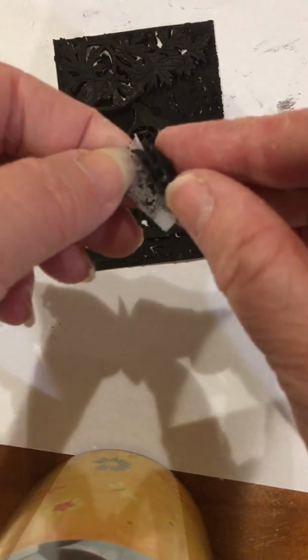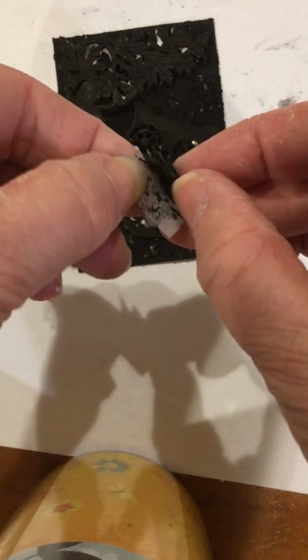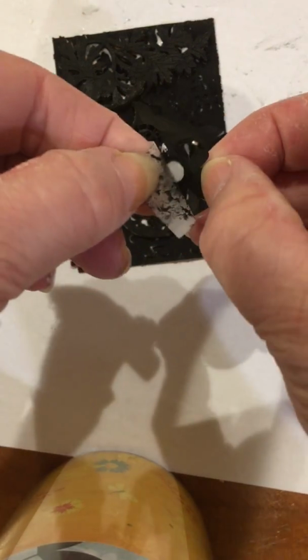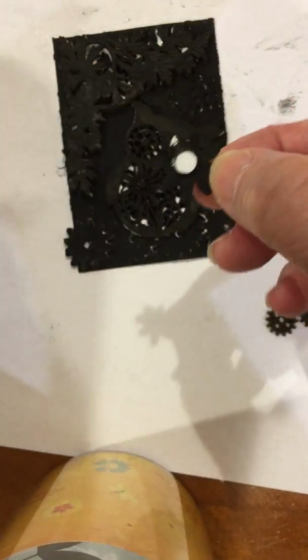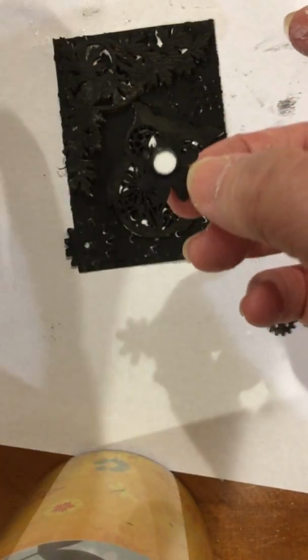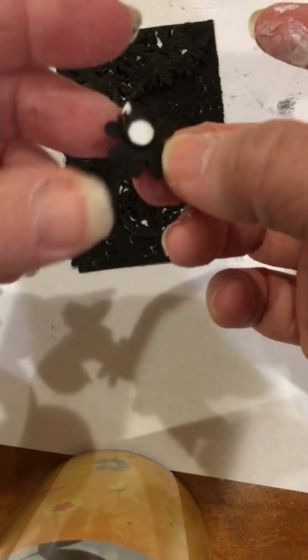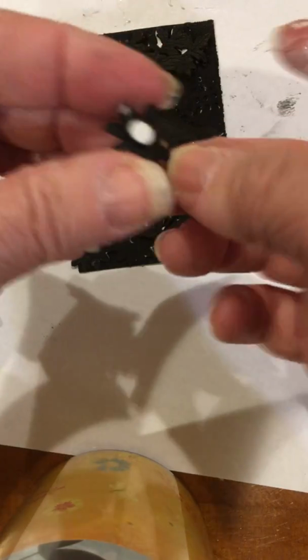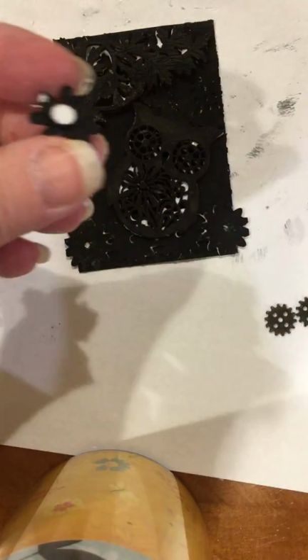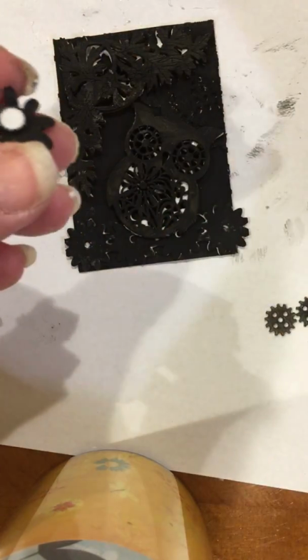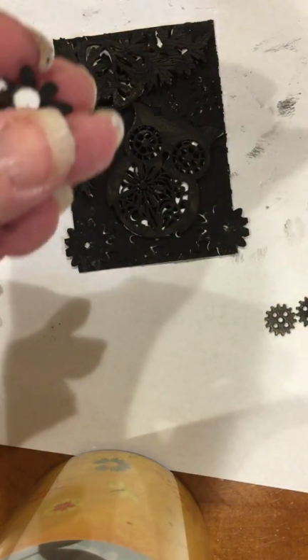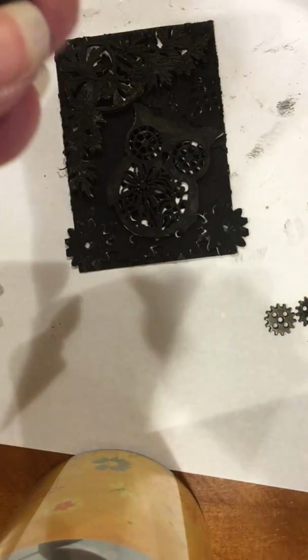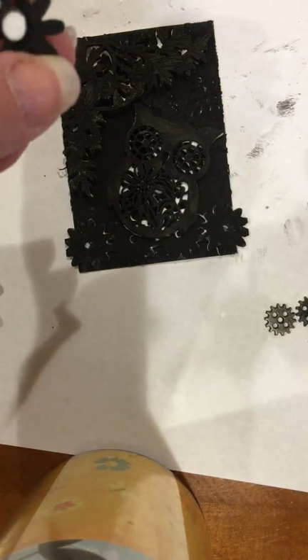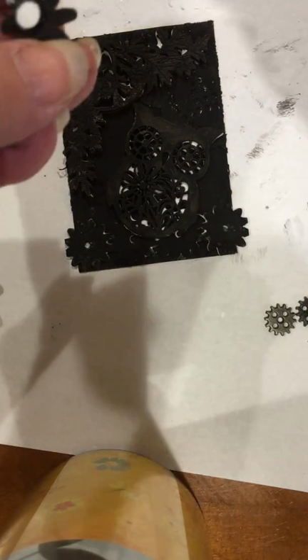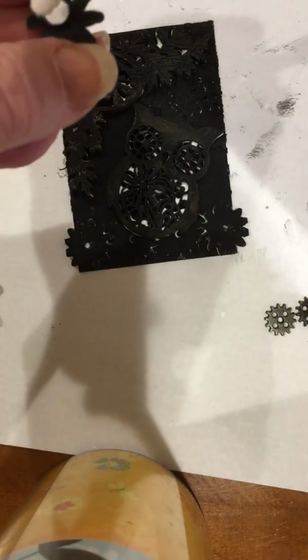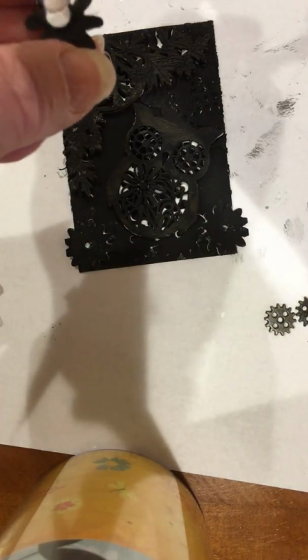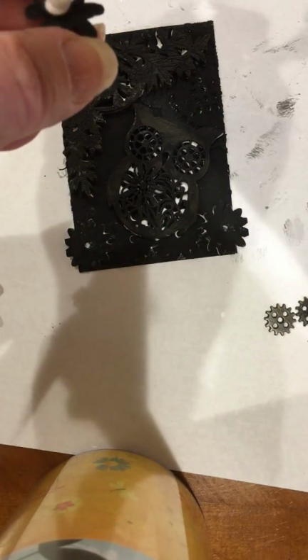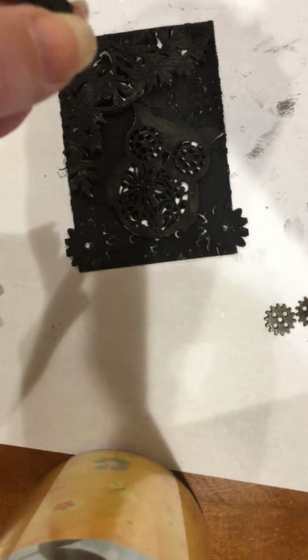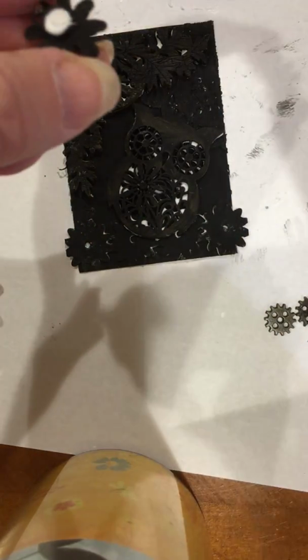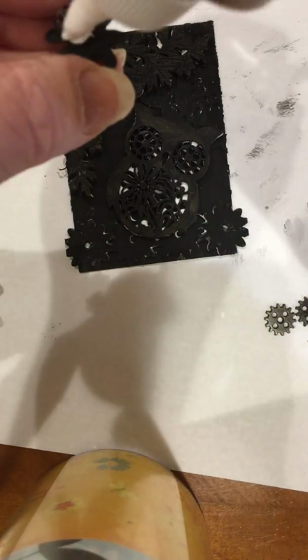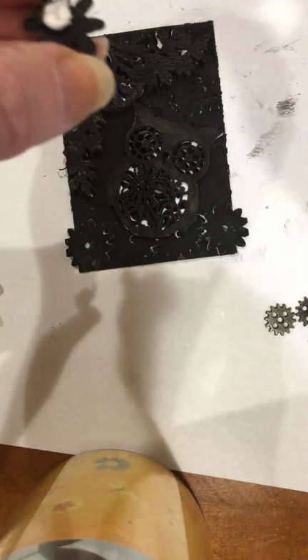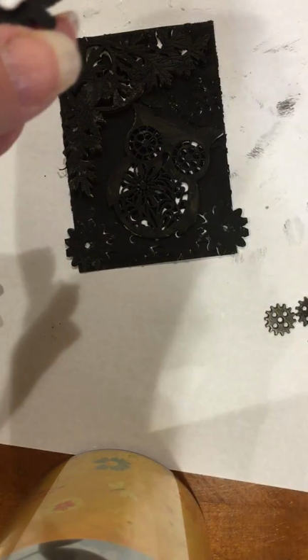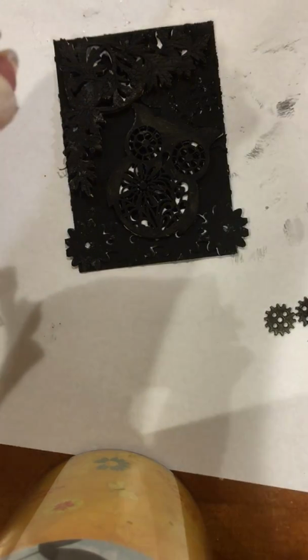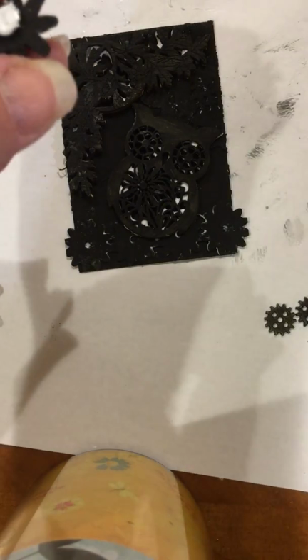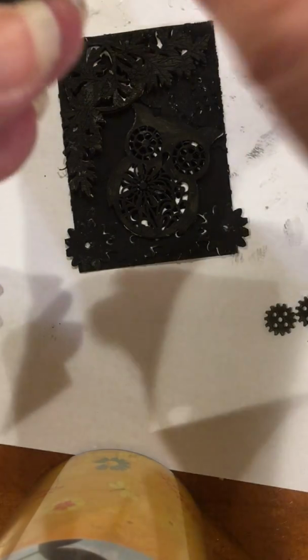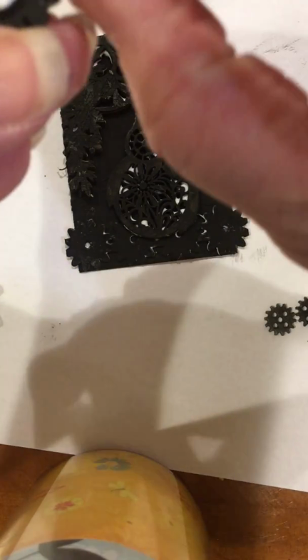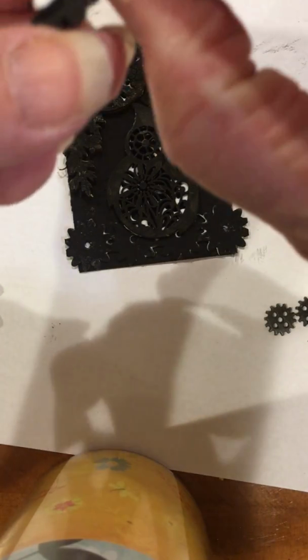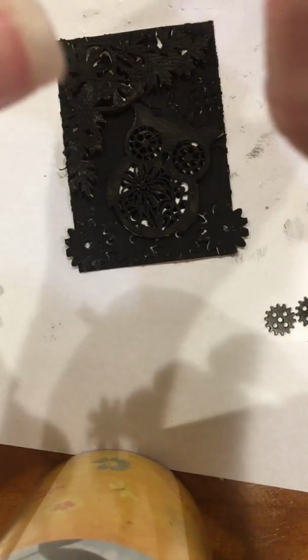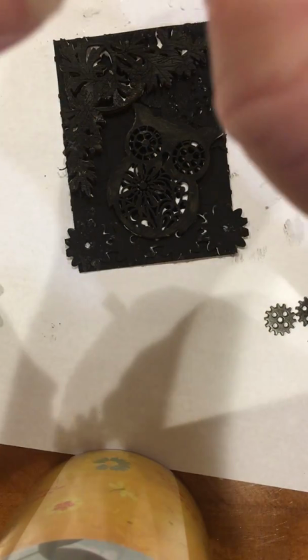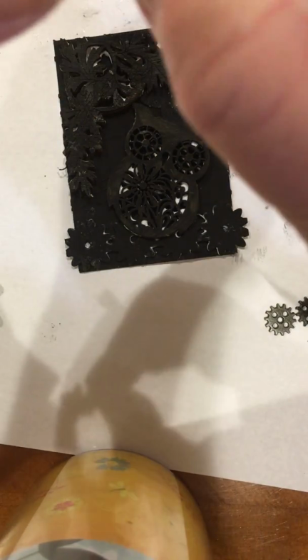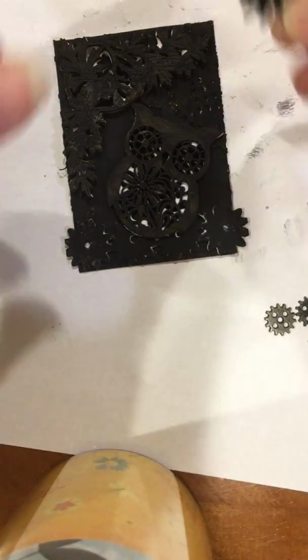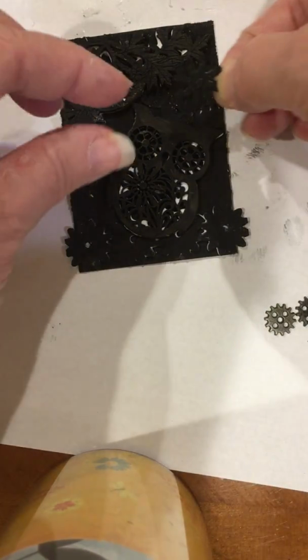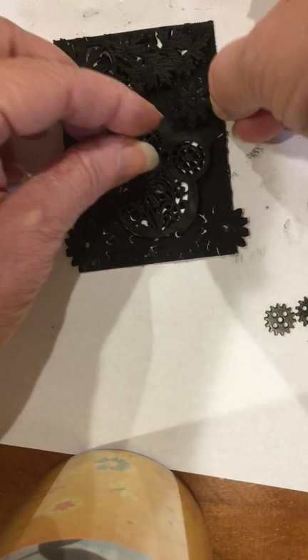So this is a sticker. I go ahead — it would stick on there — but I do go ahead and add the tacky glue to it because, like I said, I don't want my cards falling apart later.